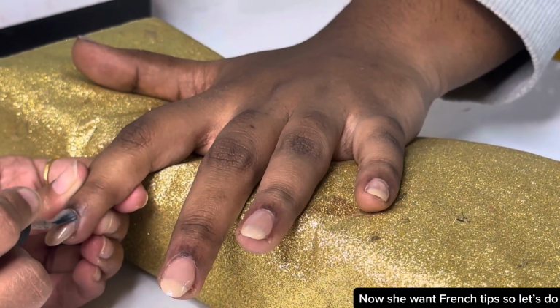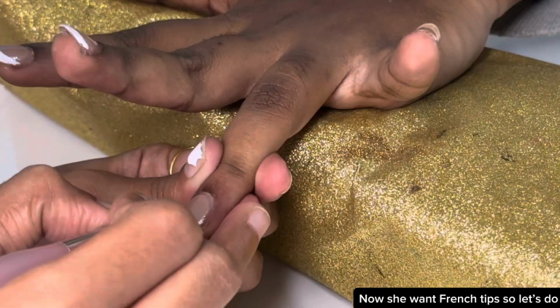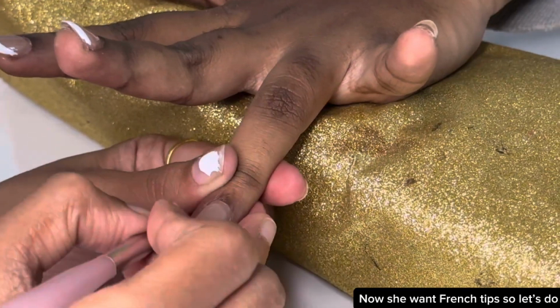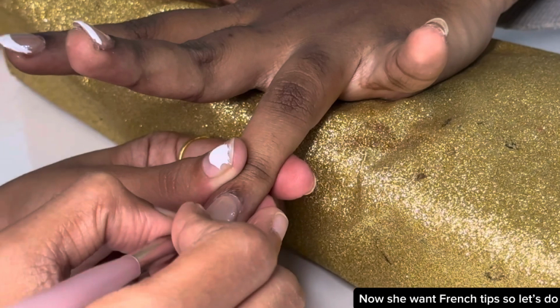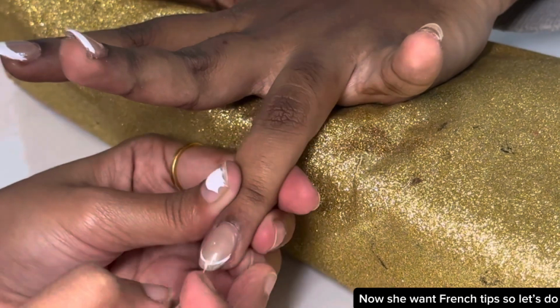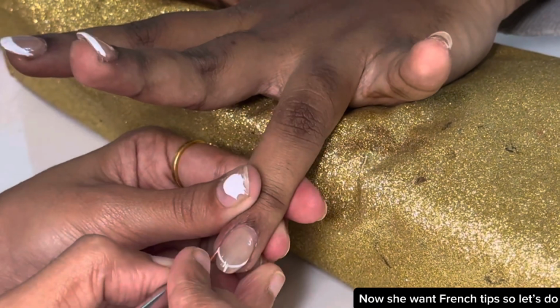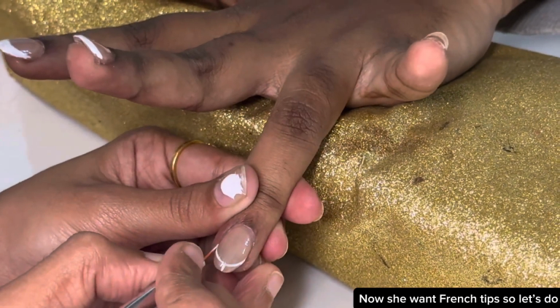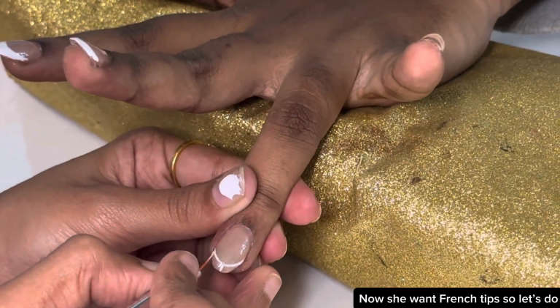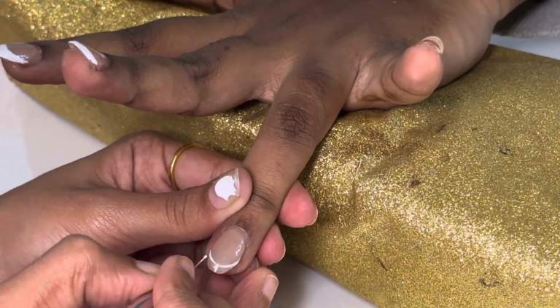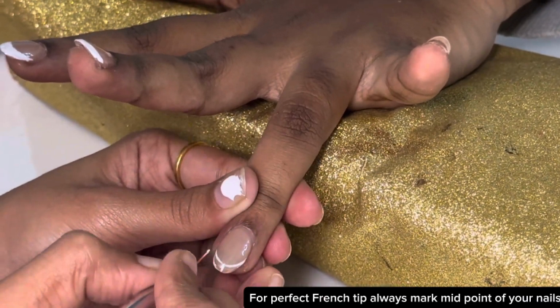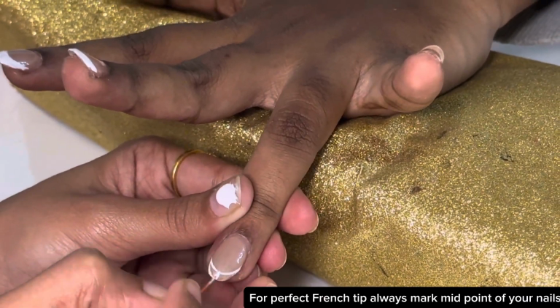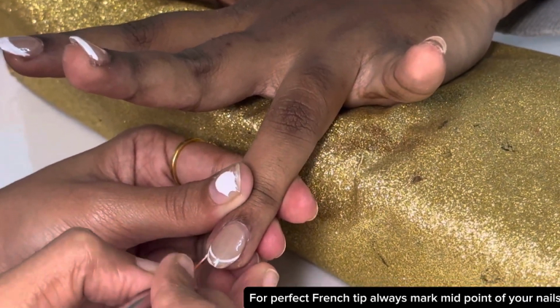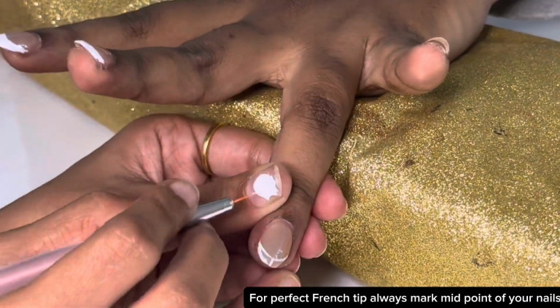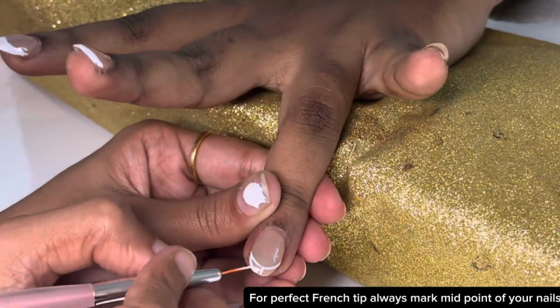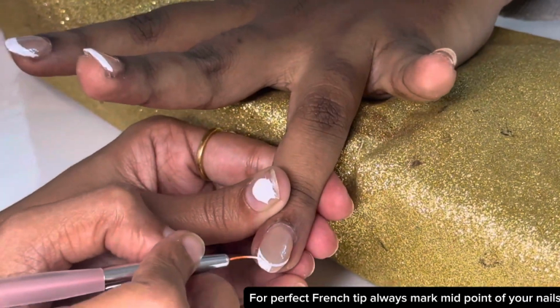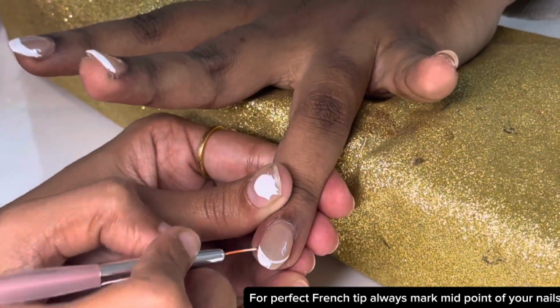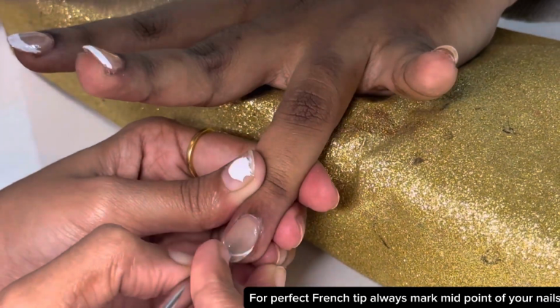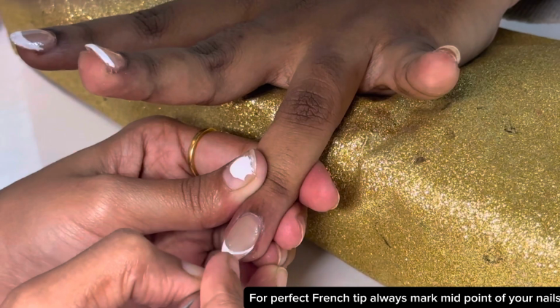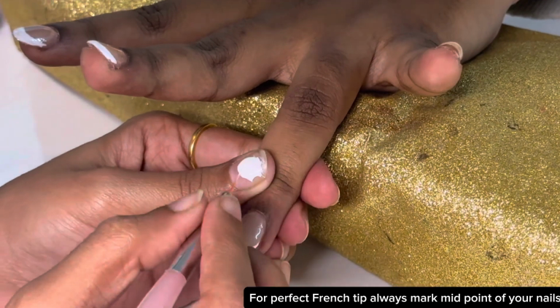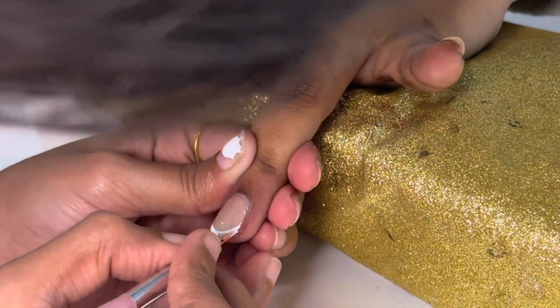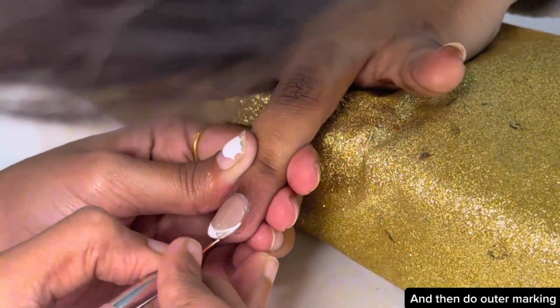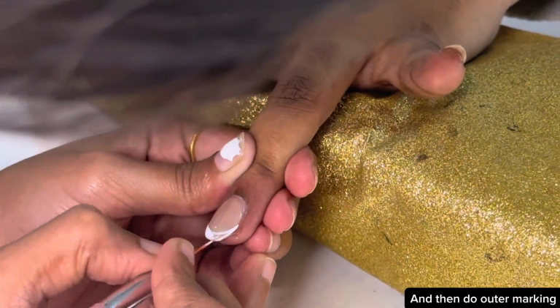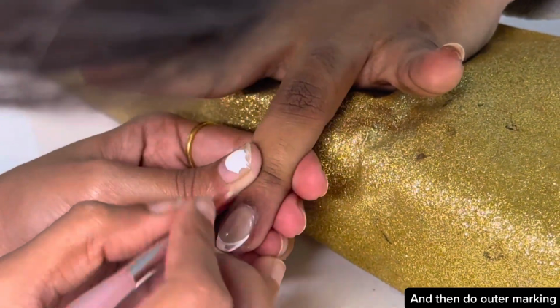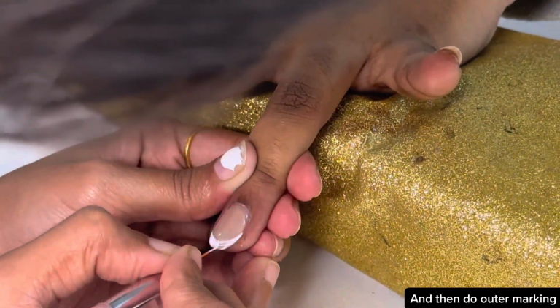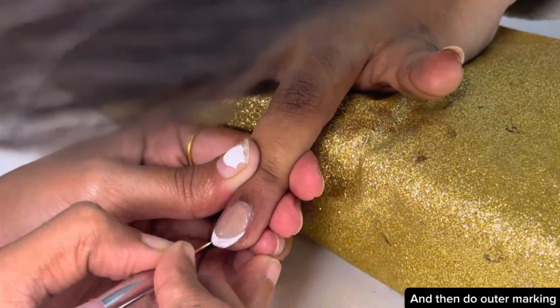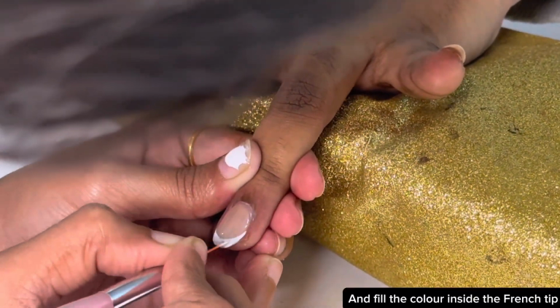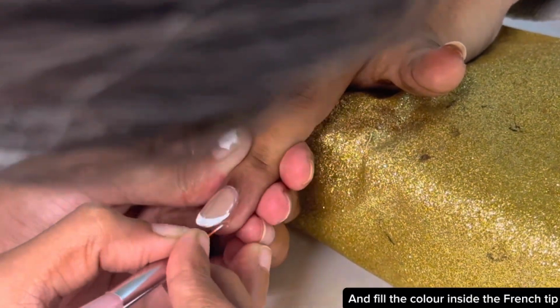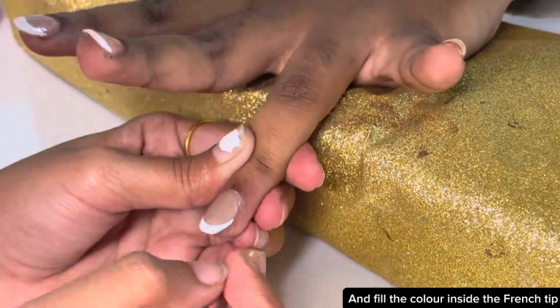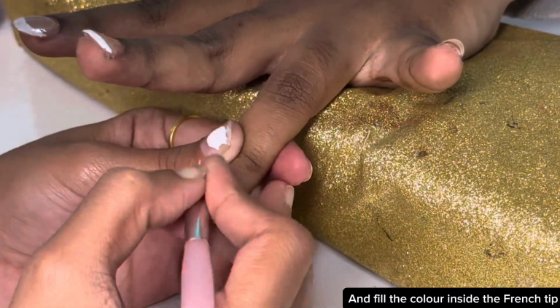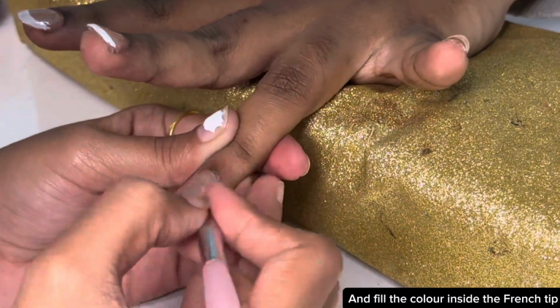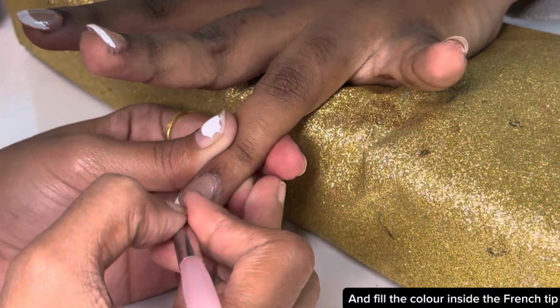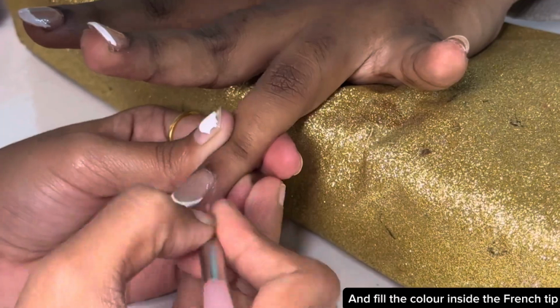Now she wants French tips, so let's do that. For a perfect French tip, always mark the midpoint of your nails, then do the outer marking, and fill the color inside the French tip.